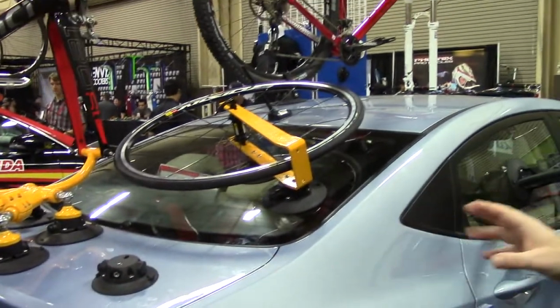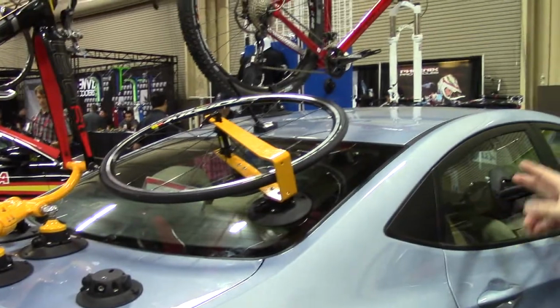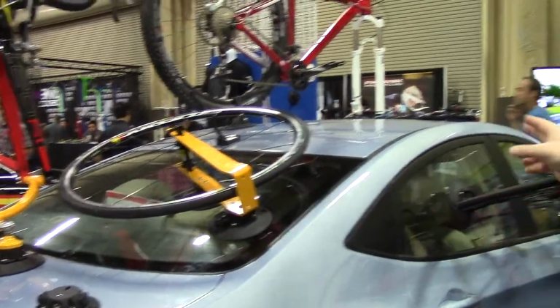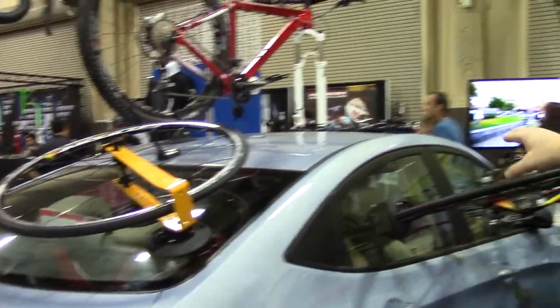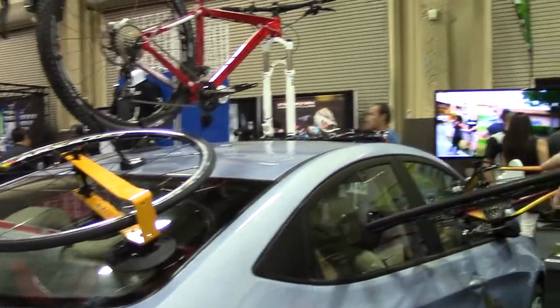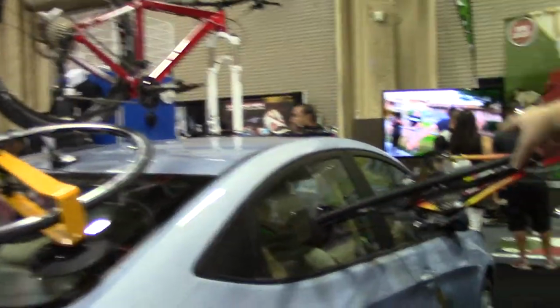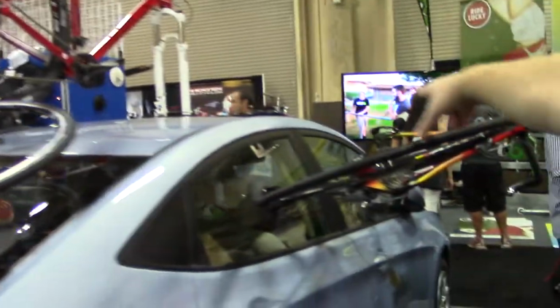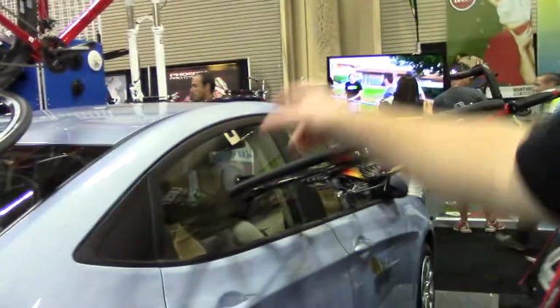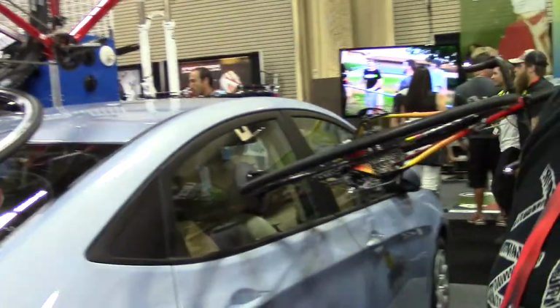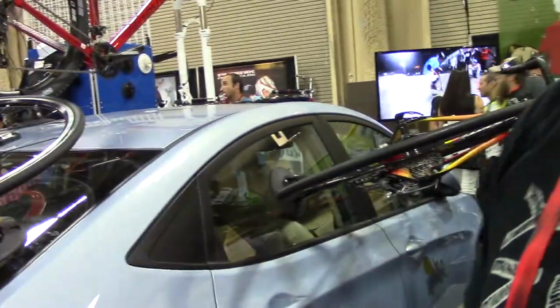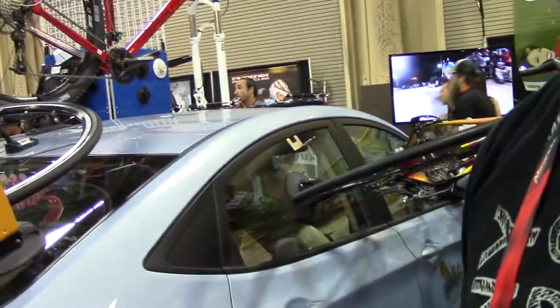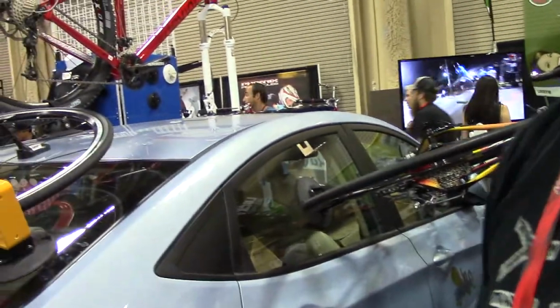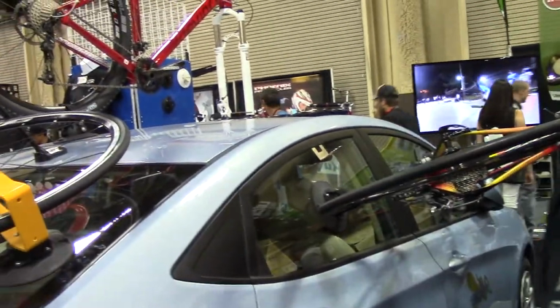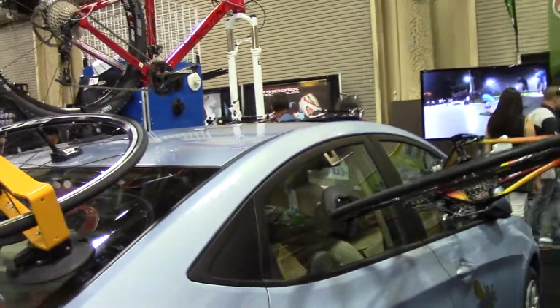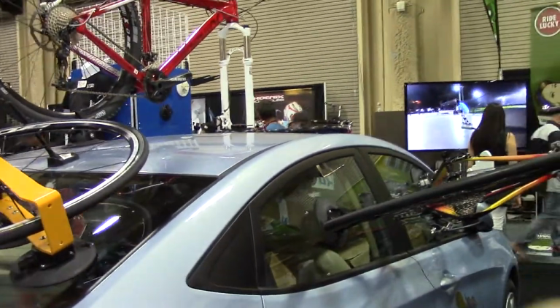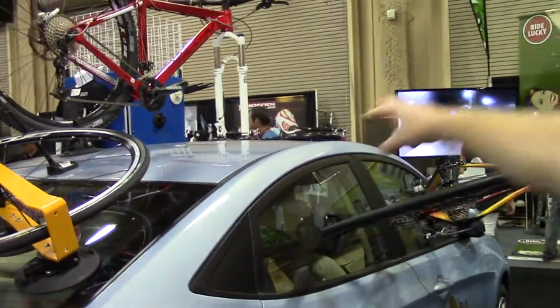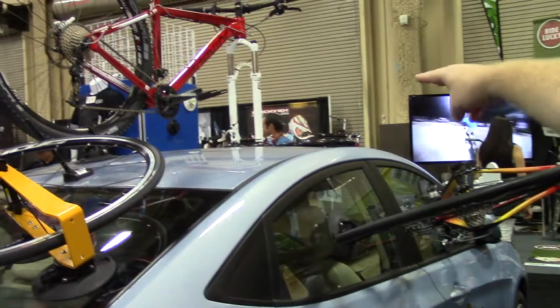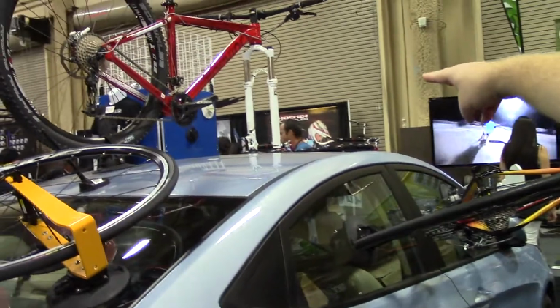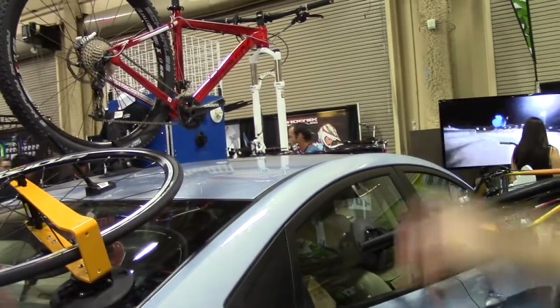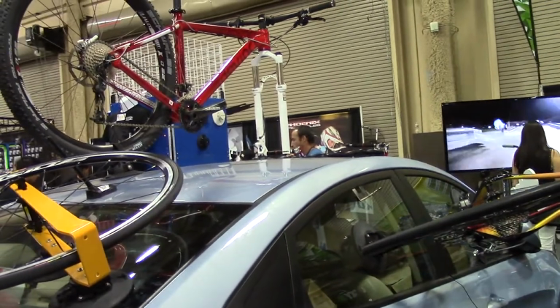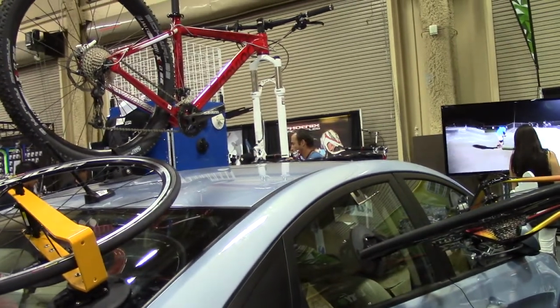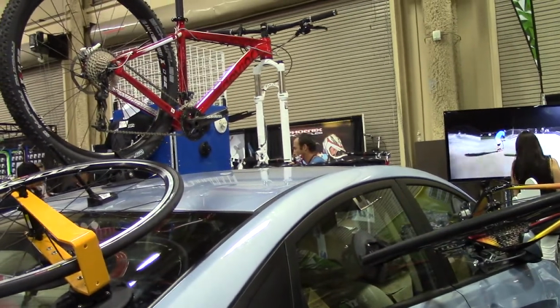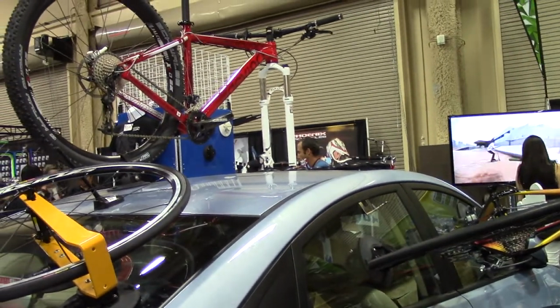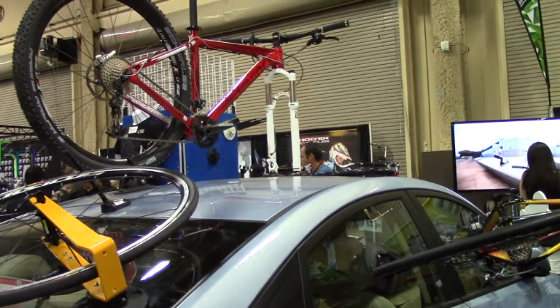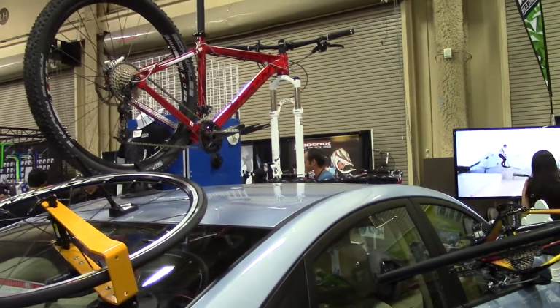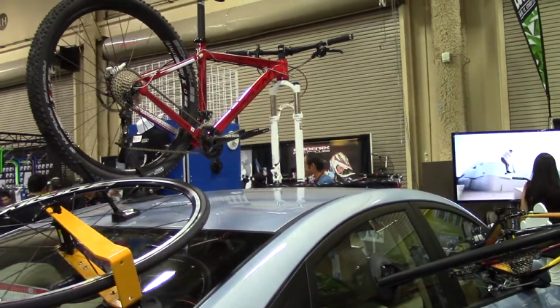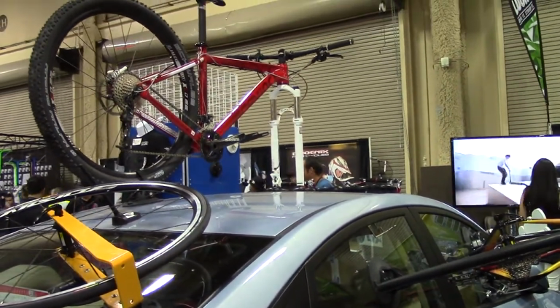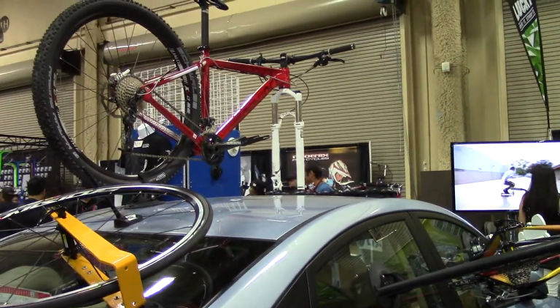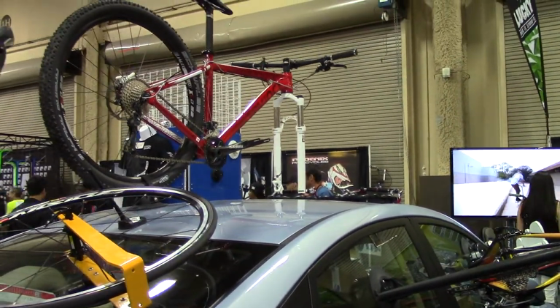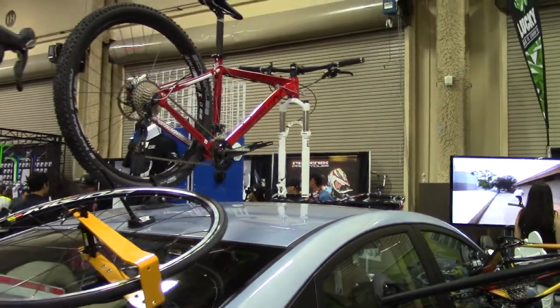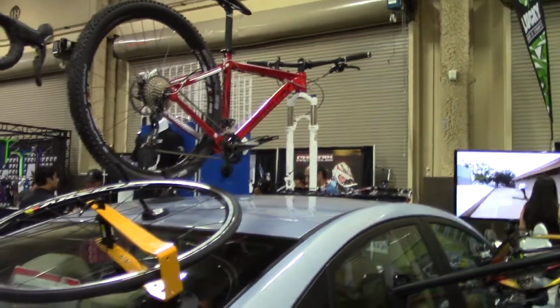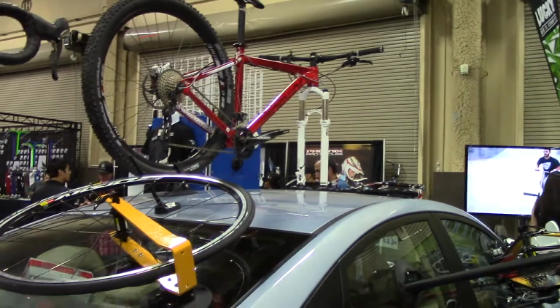Our number one selling rack is our single bike rack, which retails at $270. Our two-bike rack is our next best seller, retailing at $400. They're definitely reasonable.